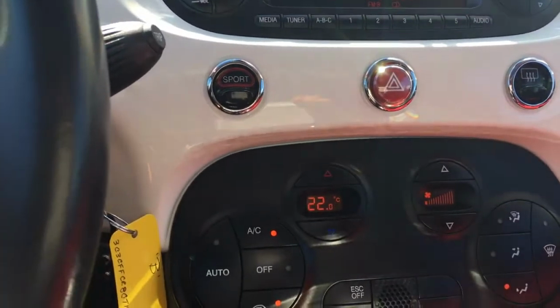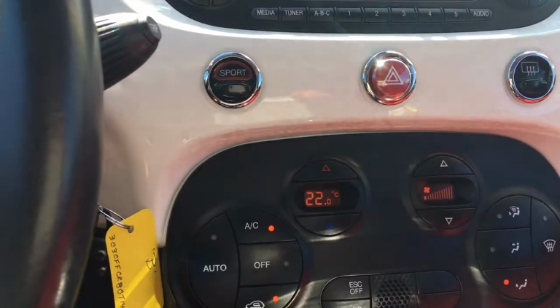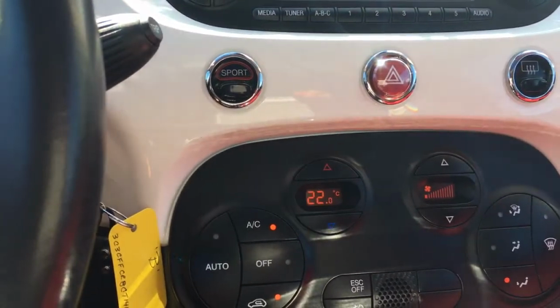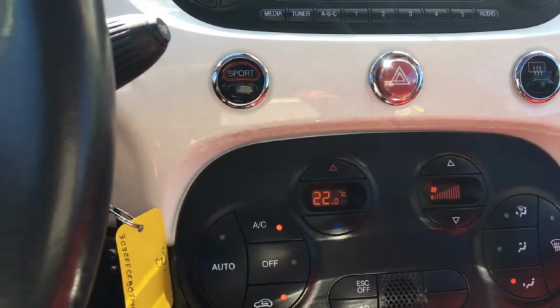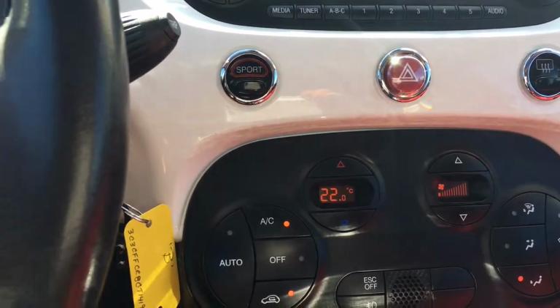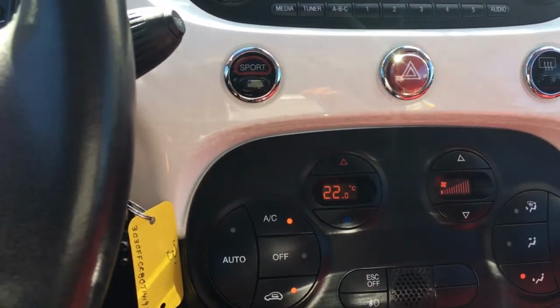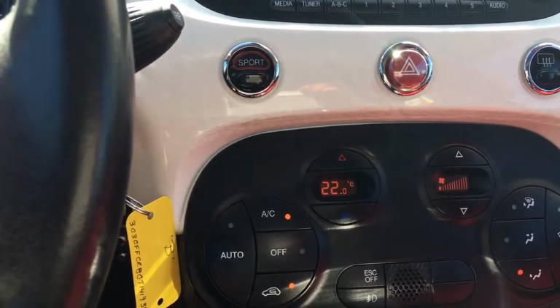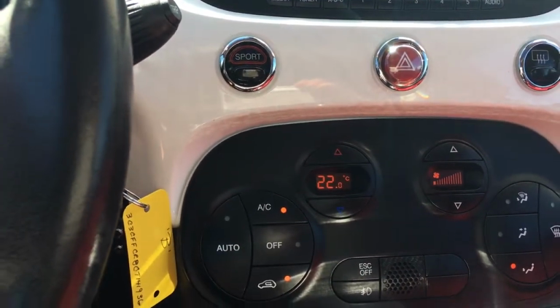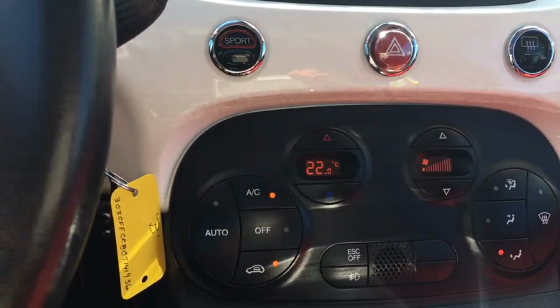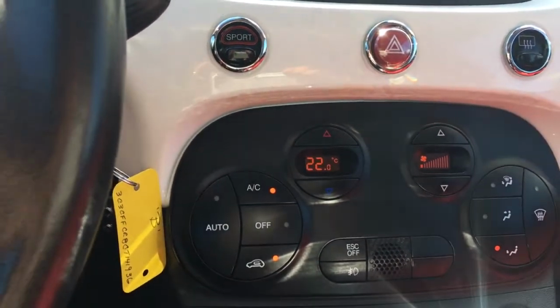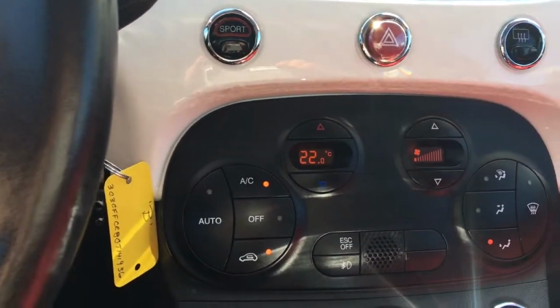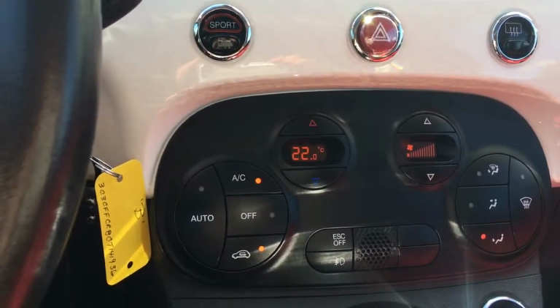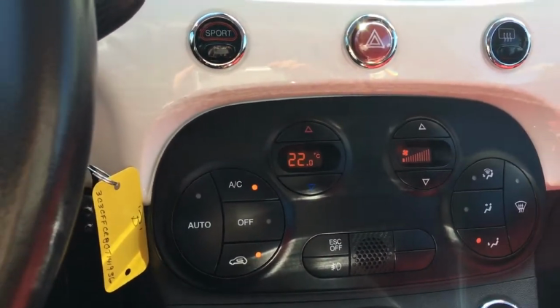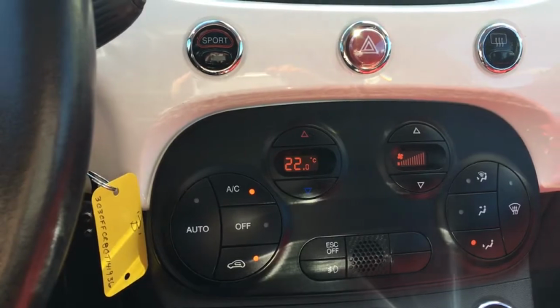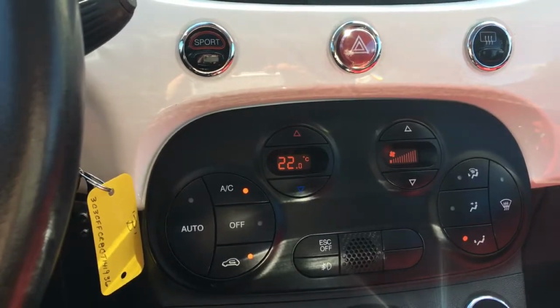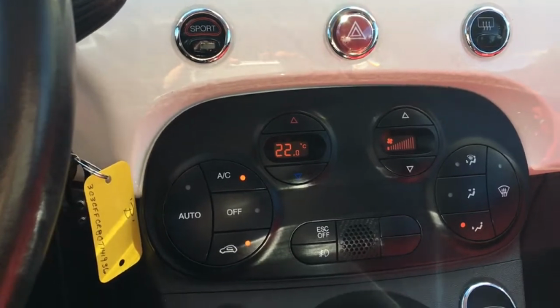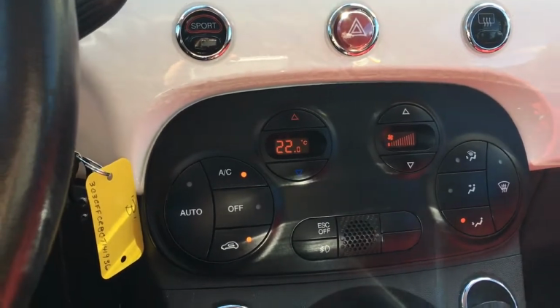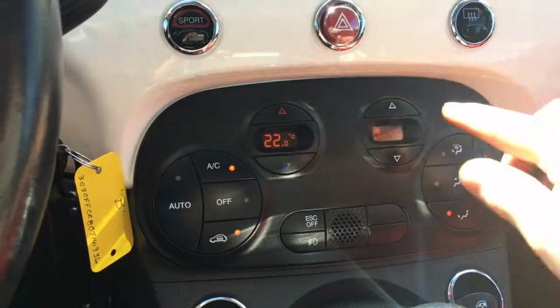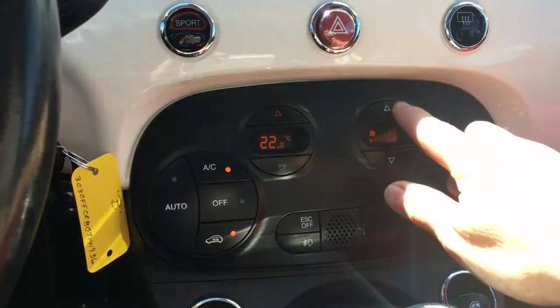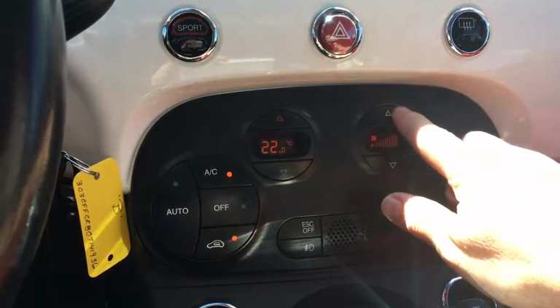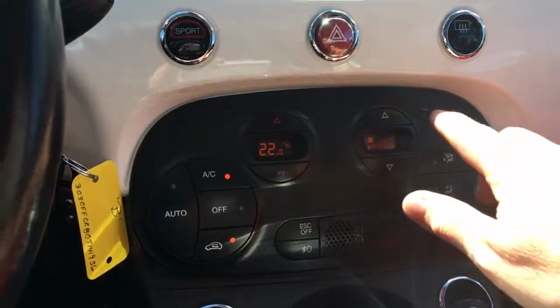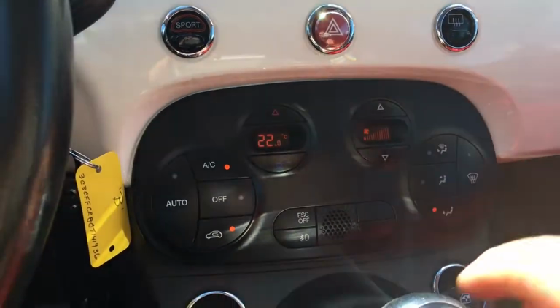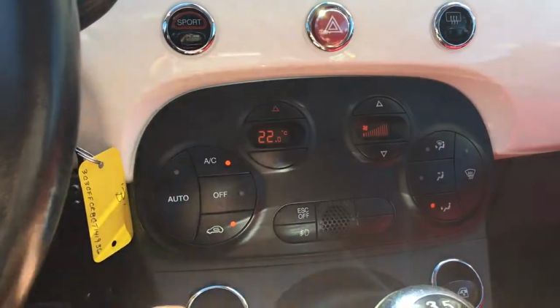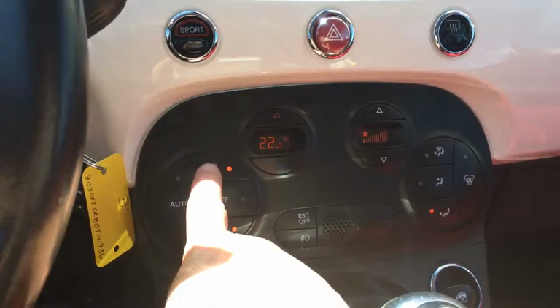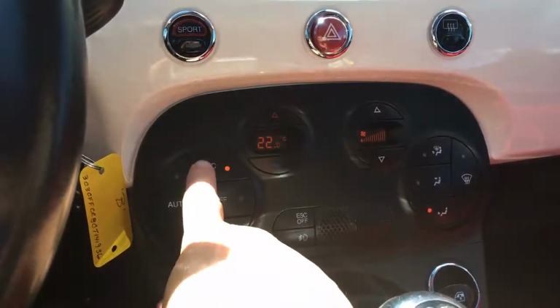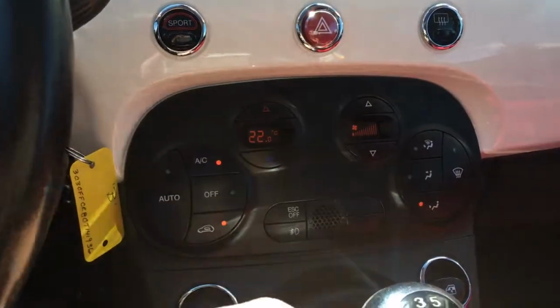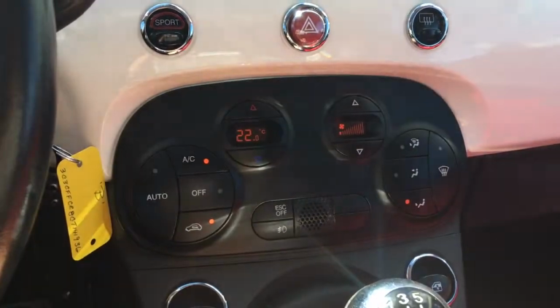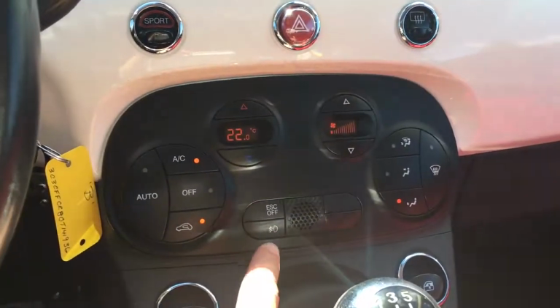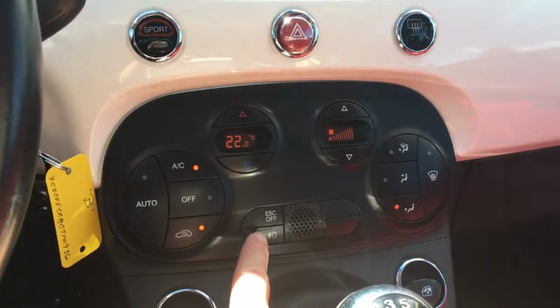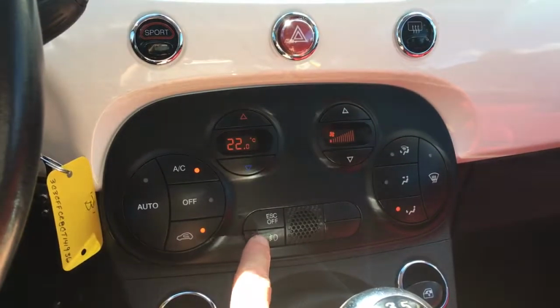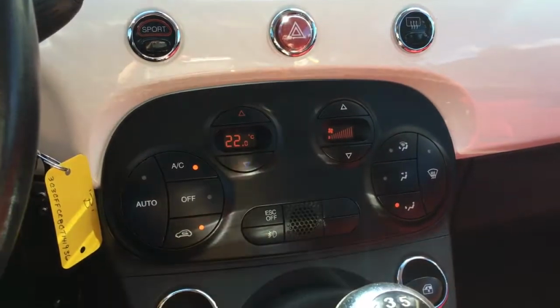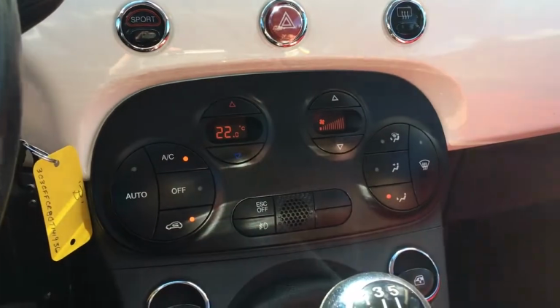There's your rear defrost. Down below you've got the temperature of the inside cabin, as well as your fan up and down. You've got AC and your fog lights.